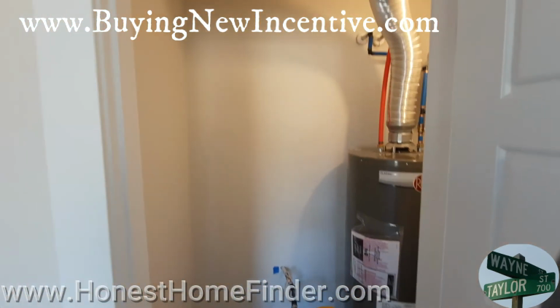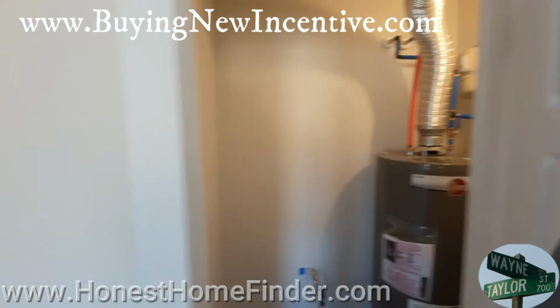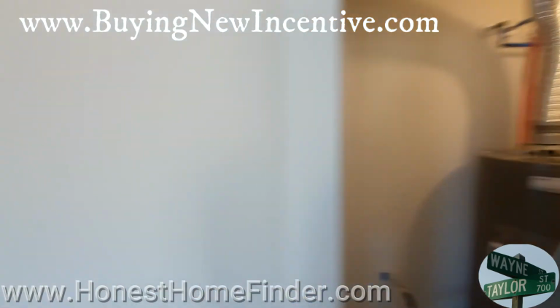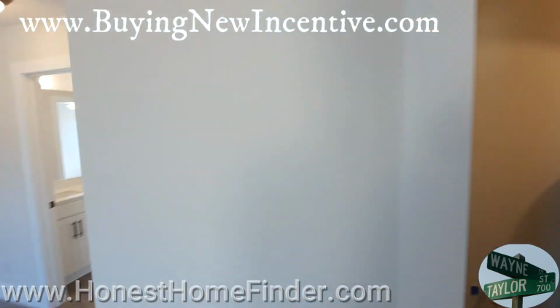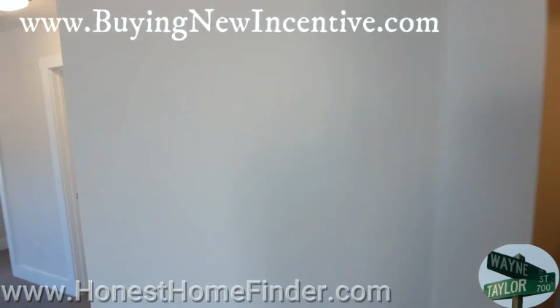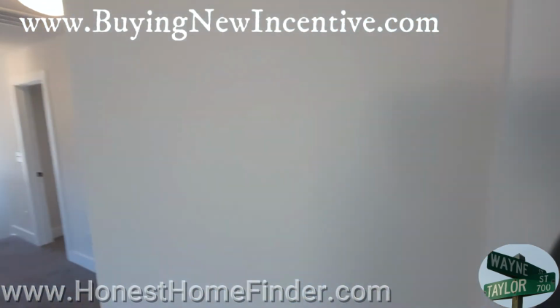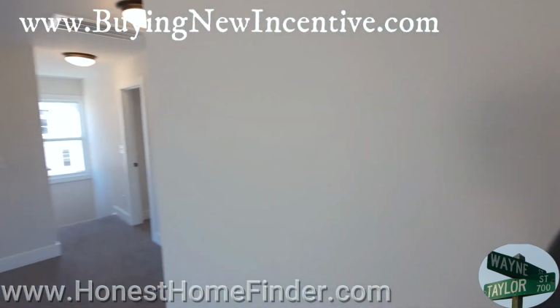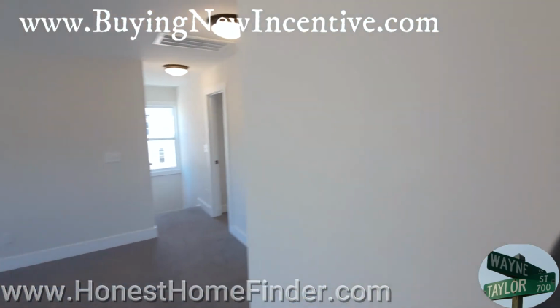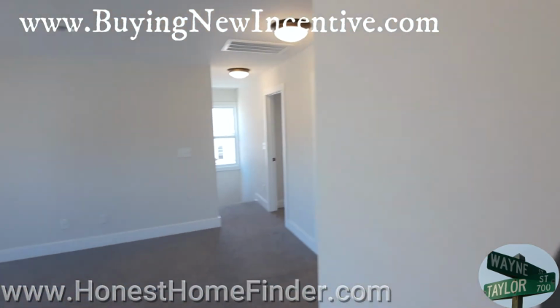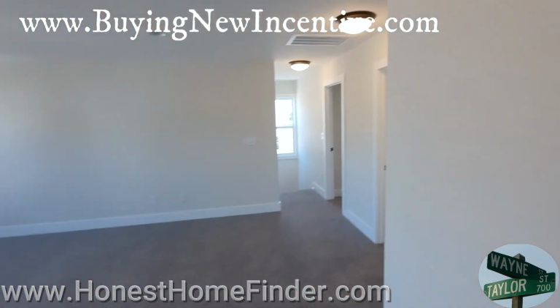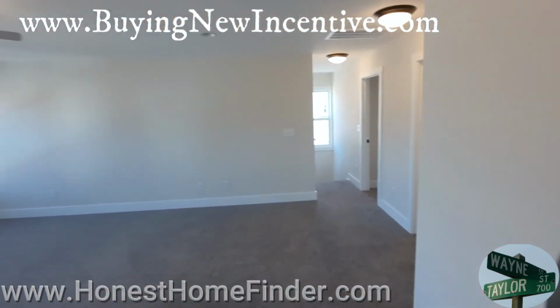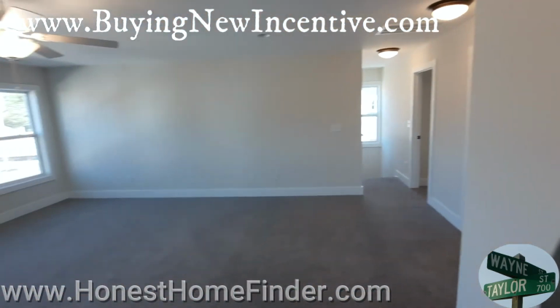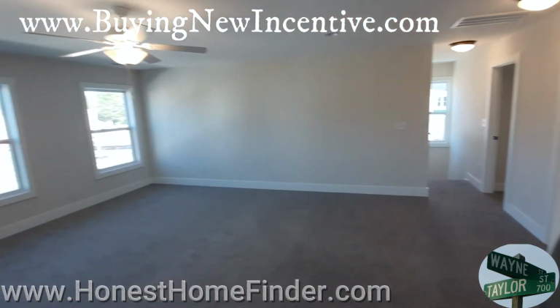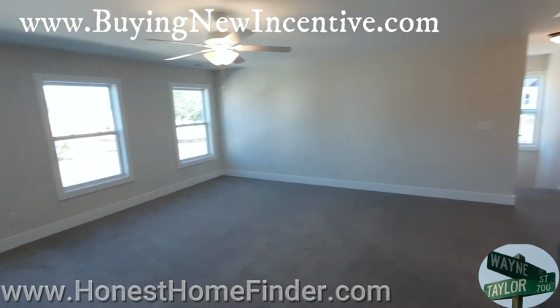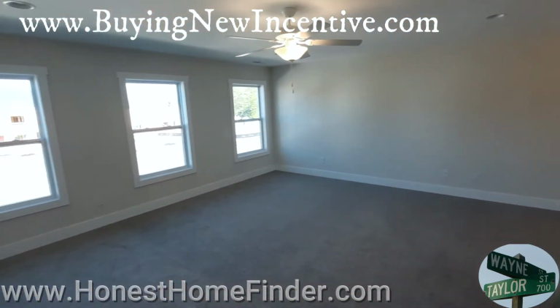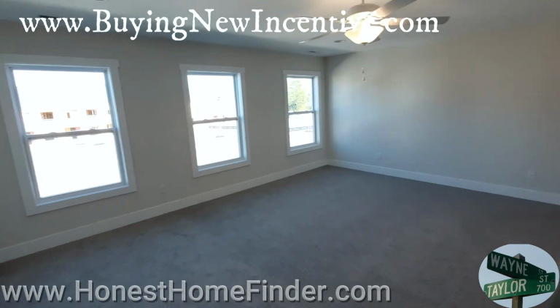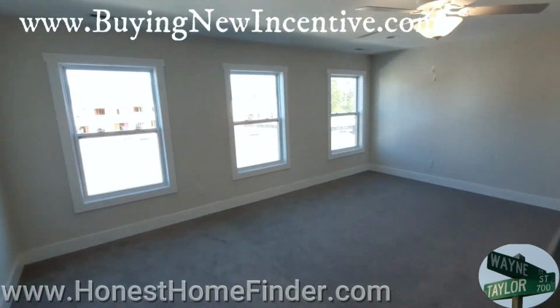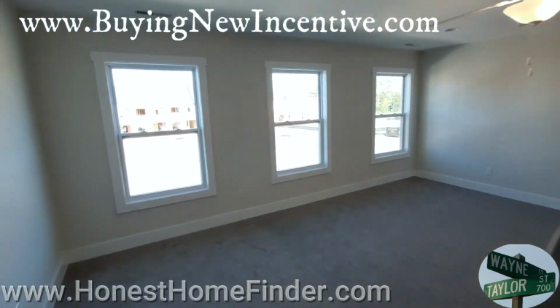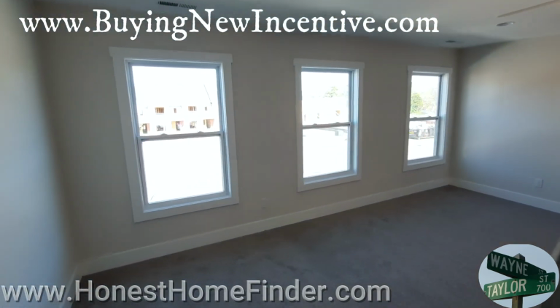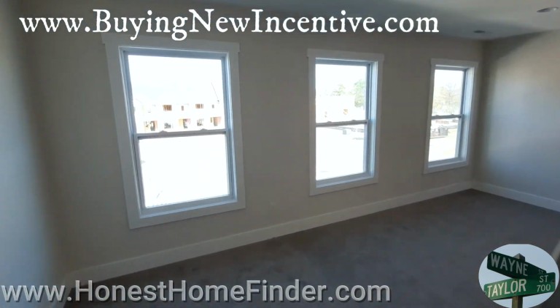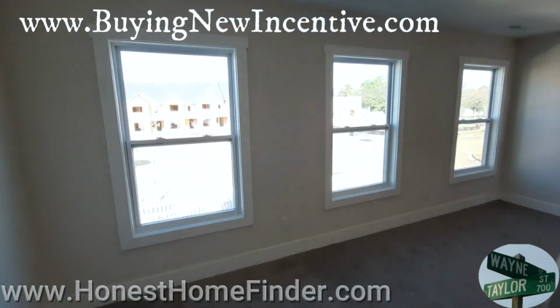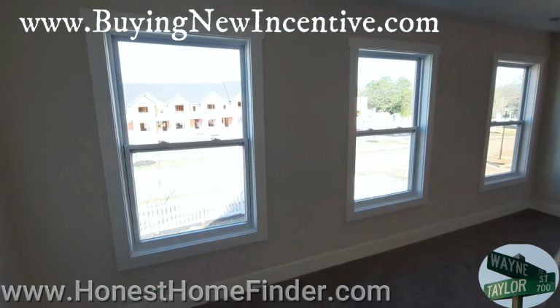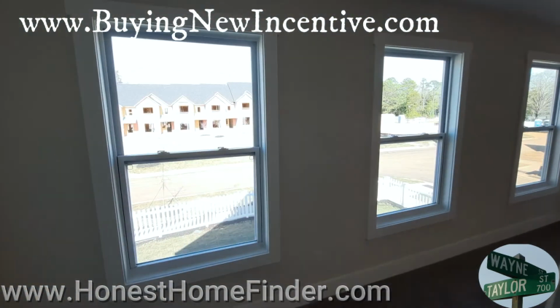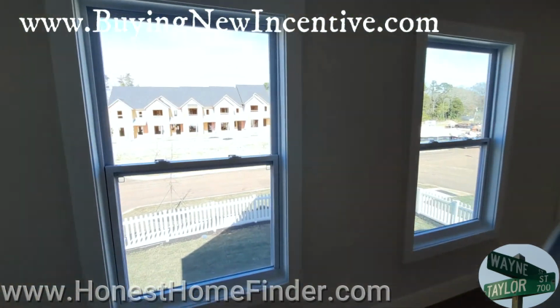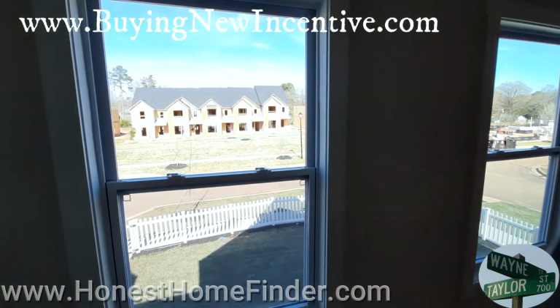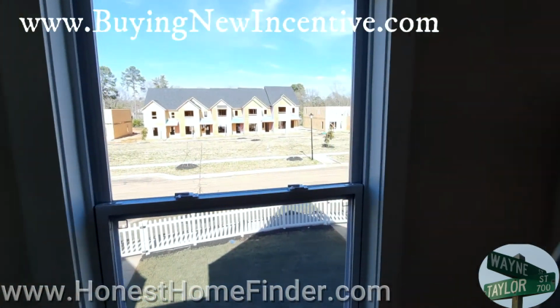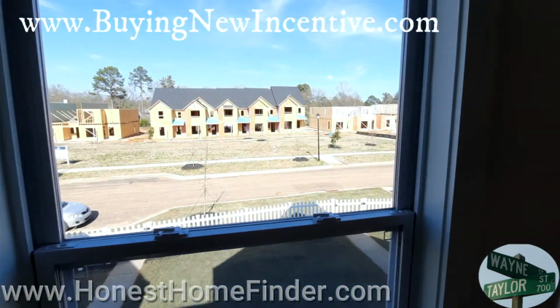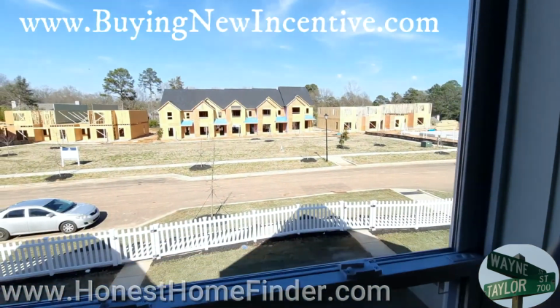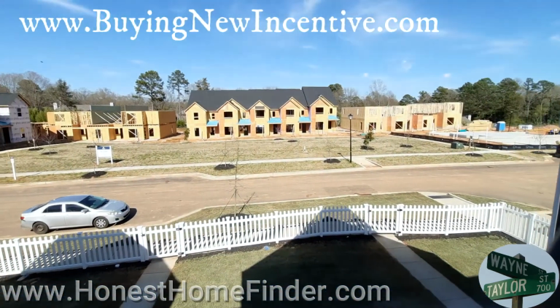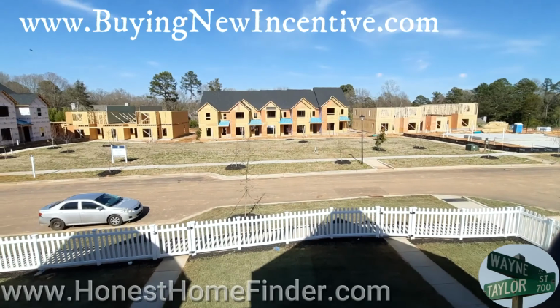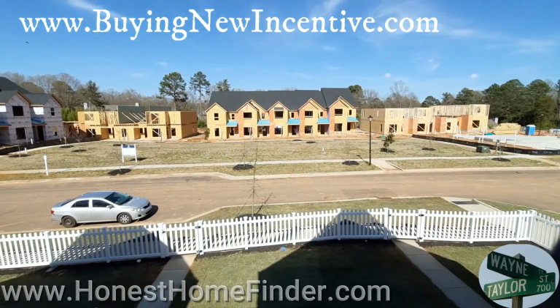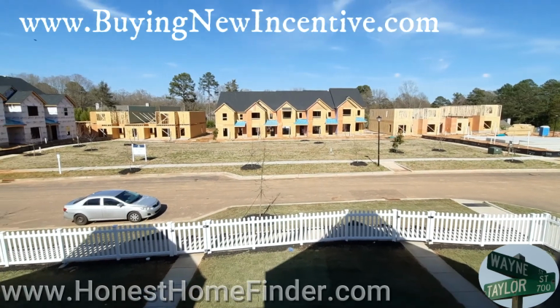Do not store anything else in the hot water heater closet. Okay, this is the Georgia — Right Time Homes, Allston, Rock Hill, South Carolina. Top of the screen guys, don't forget it.